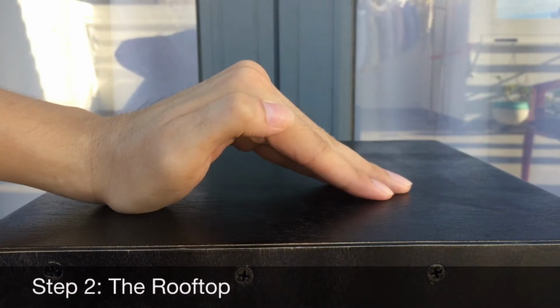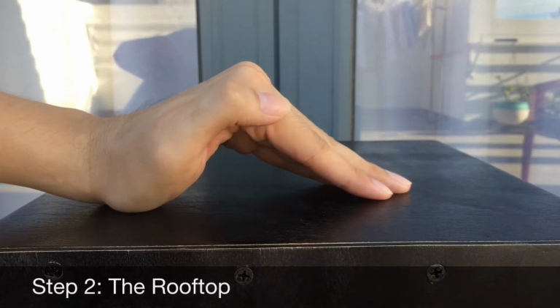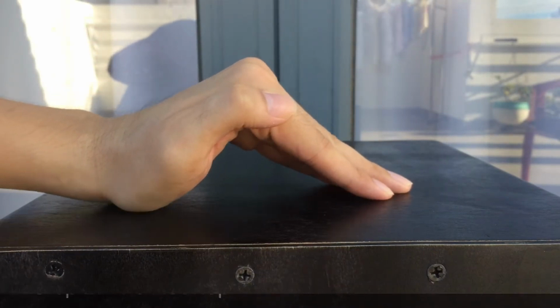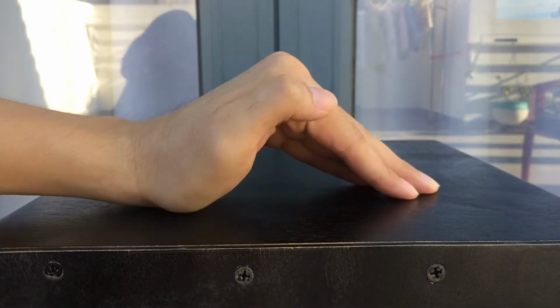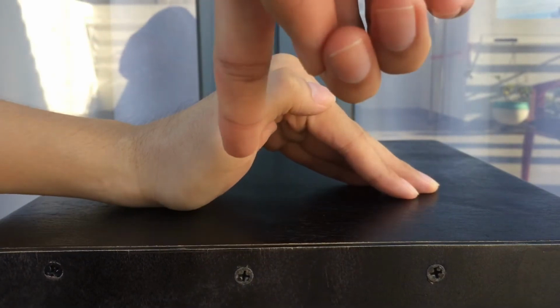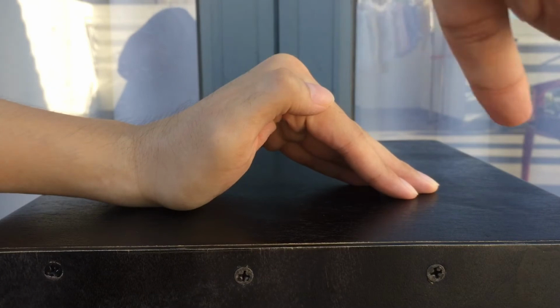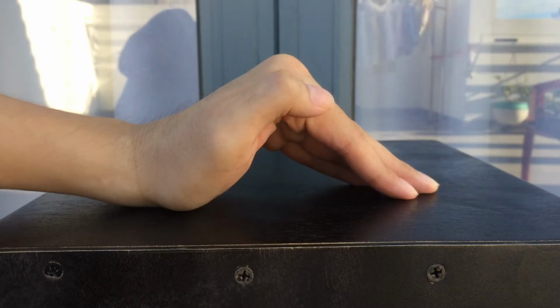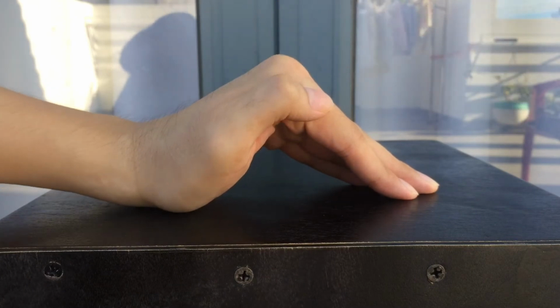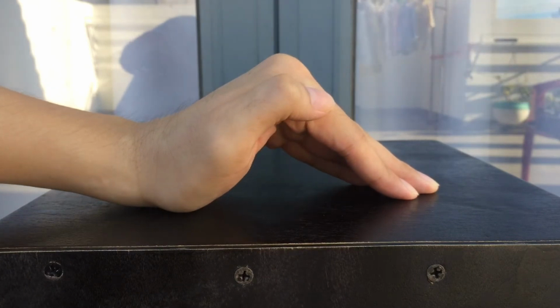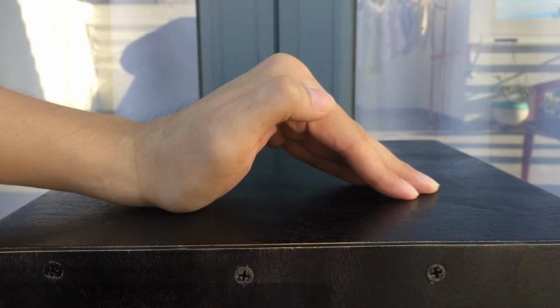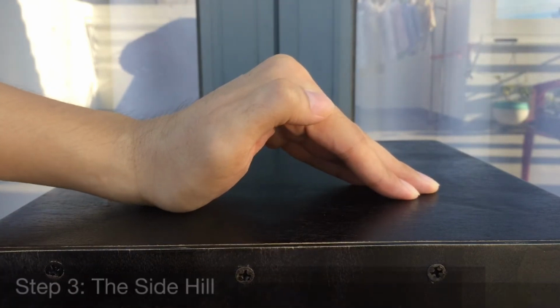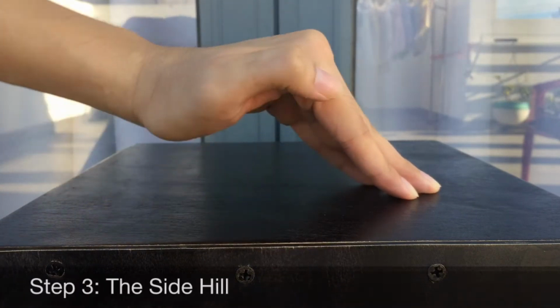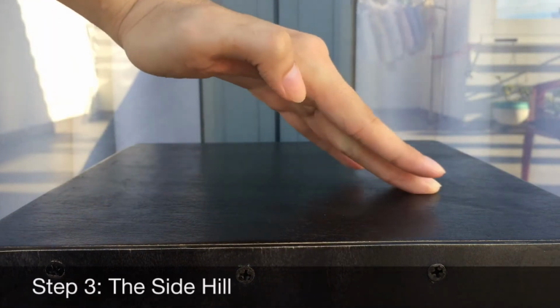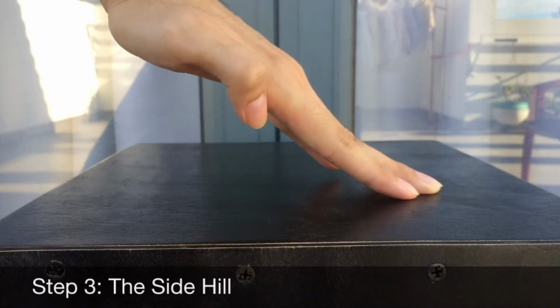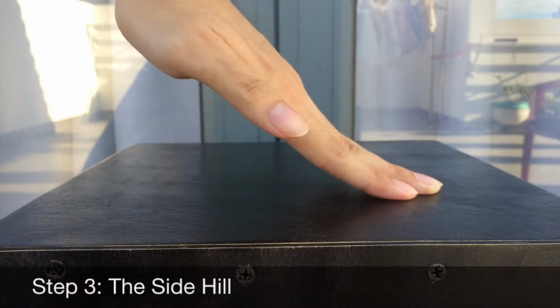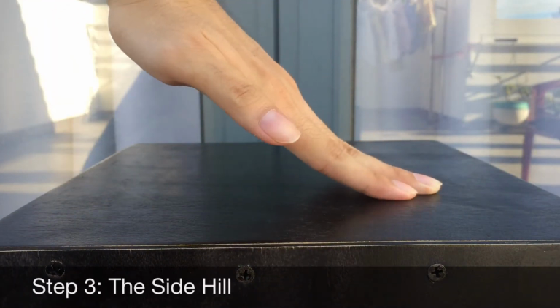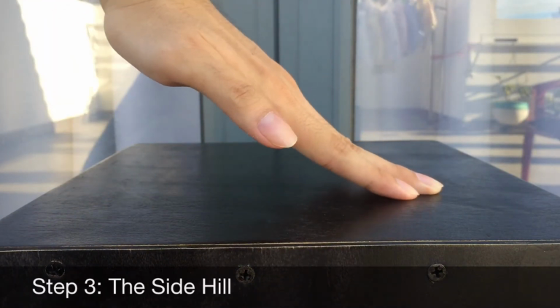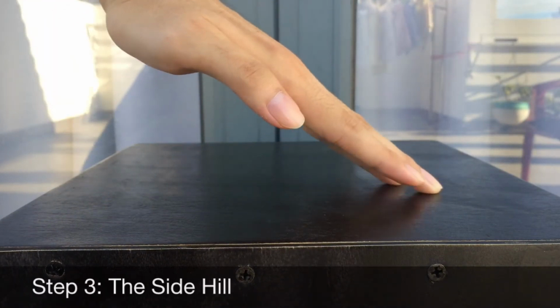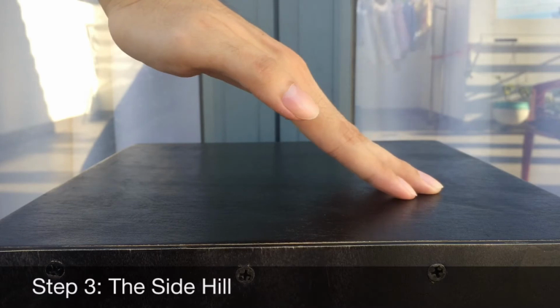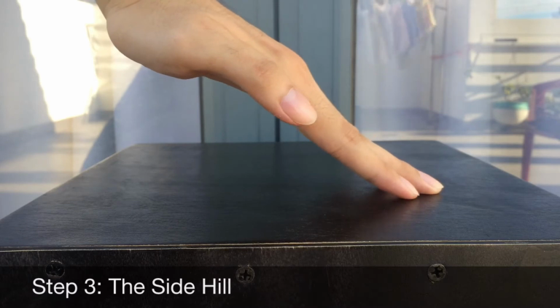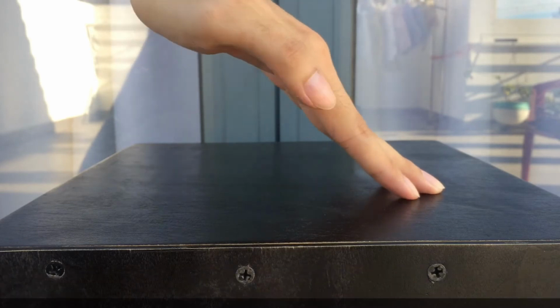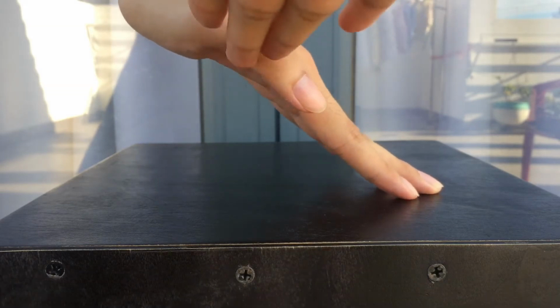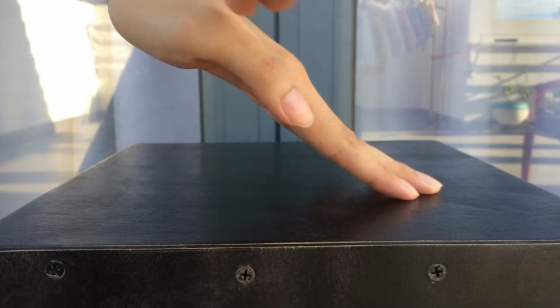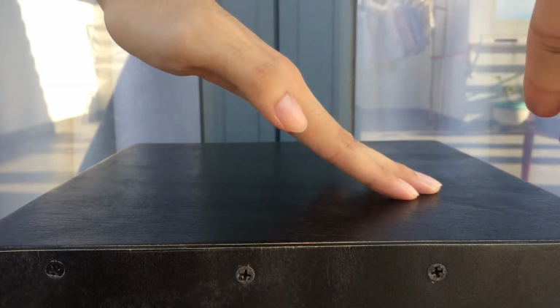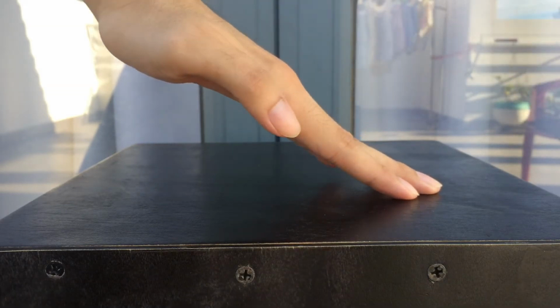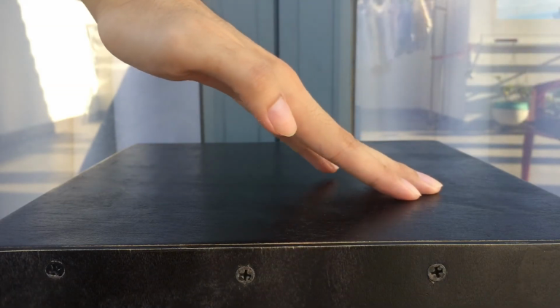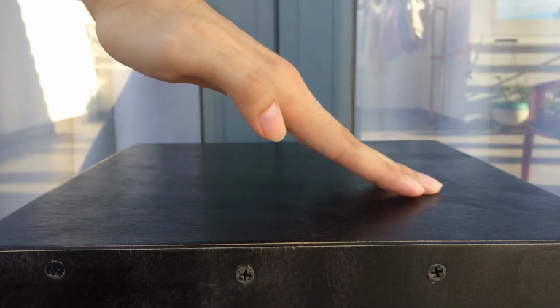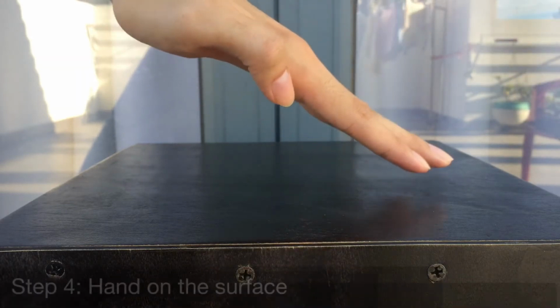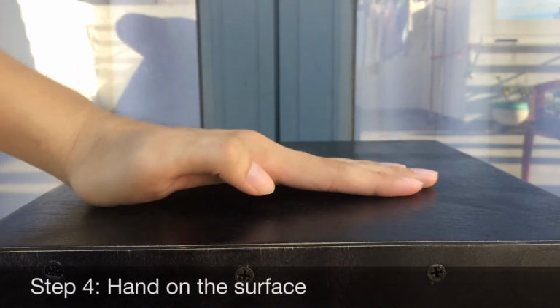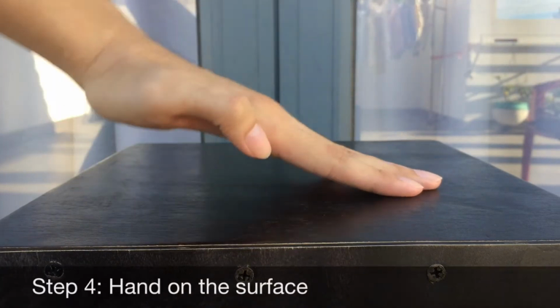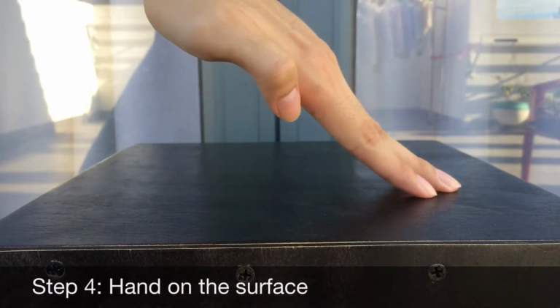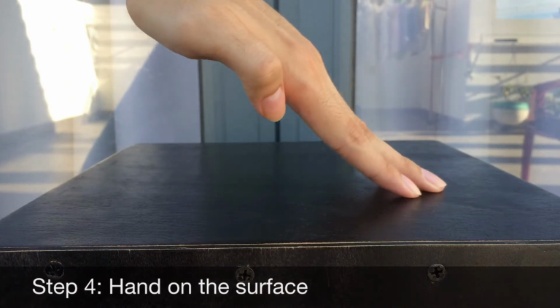Step 3, I call this one the Side Heel — it looks like the side of the heel. Step 4, just drop your hand on the surface like this.